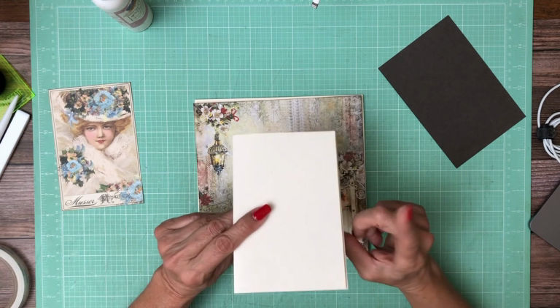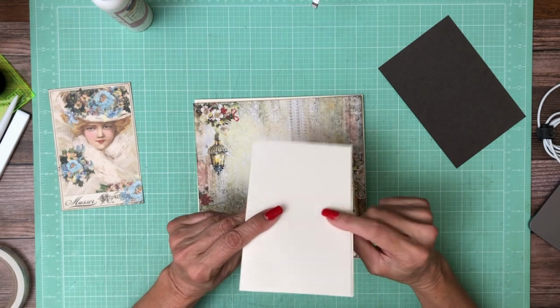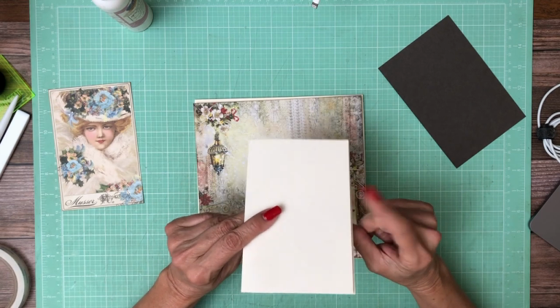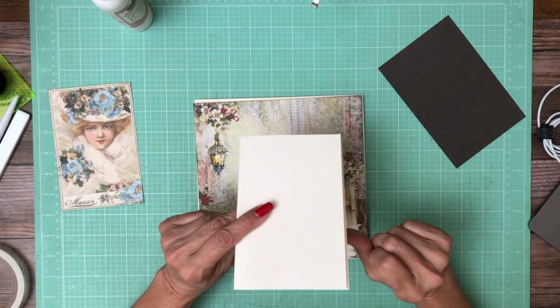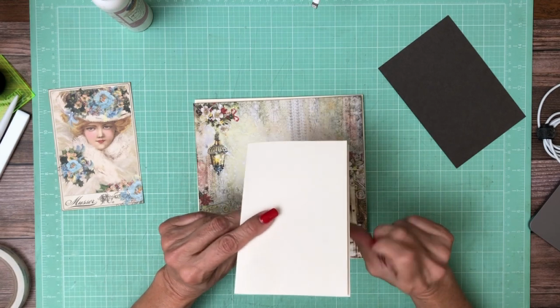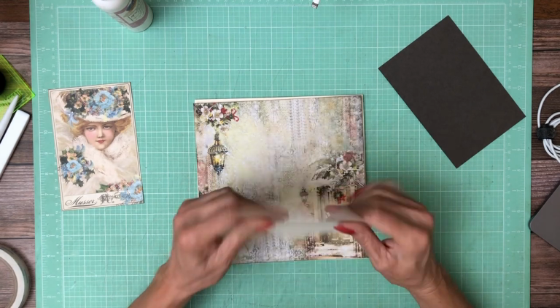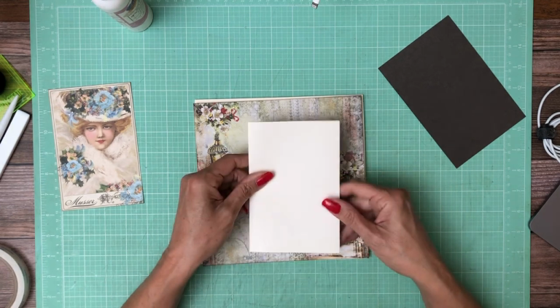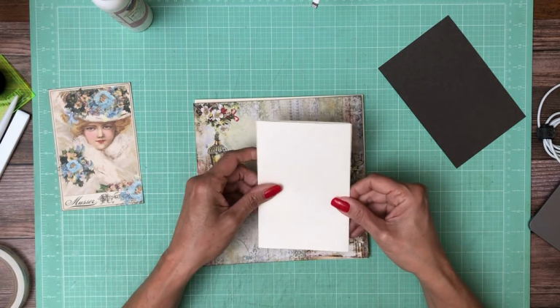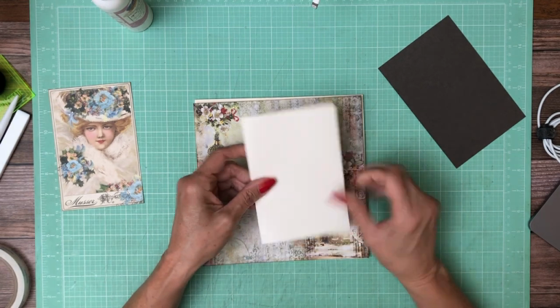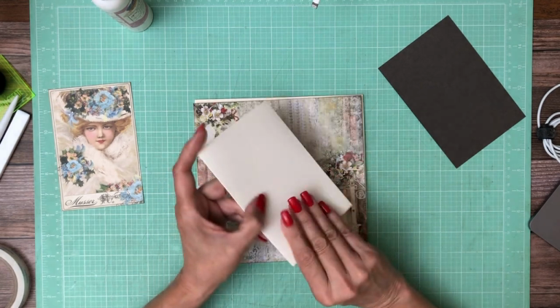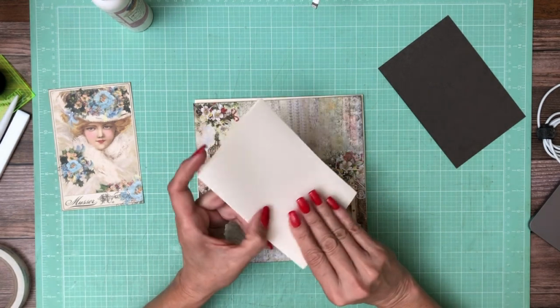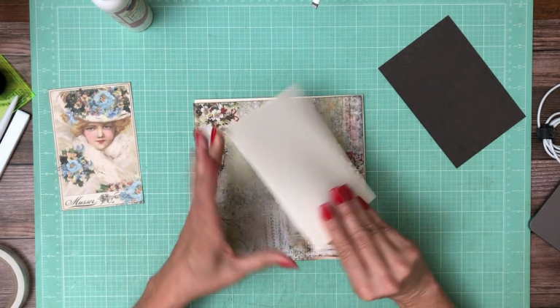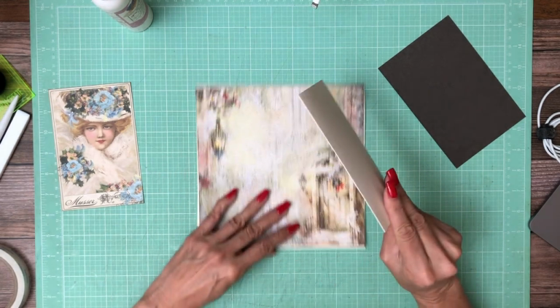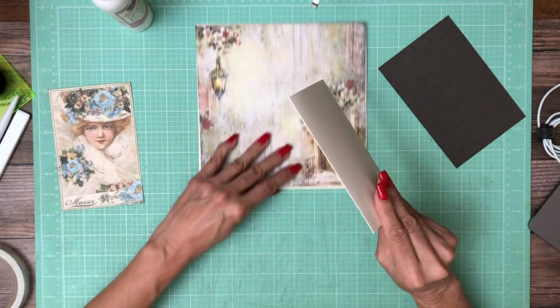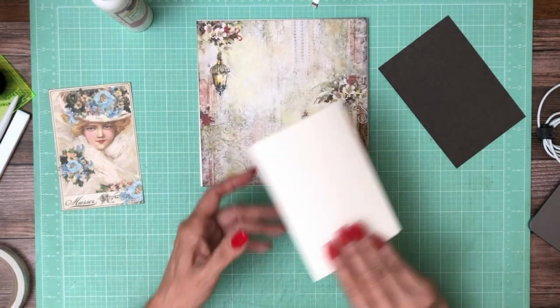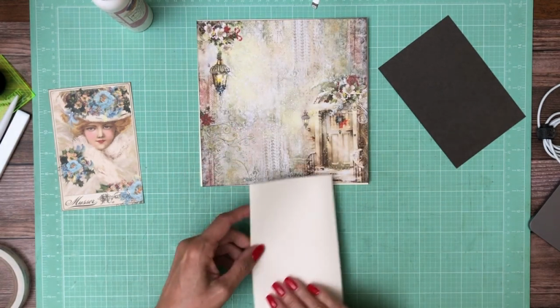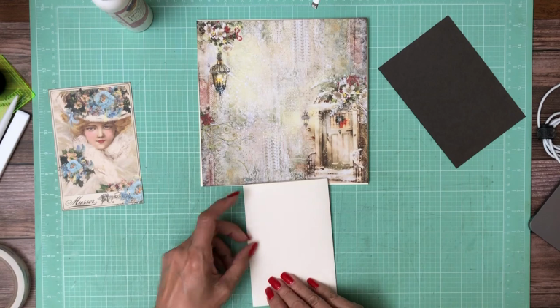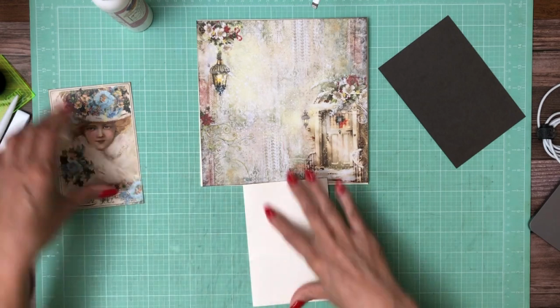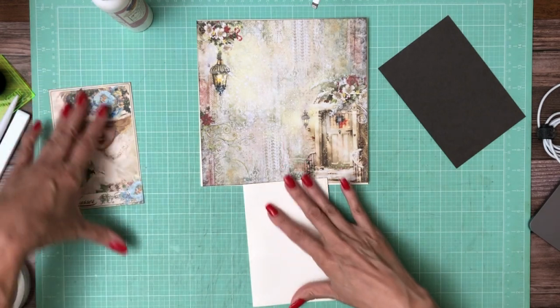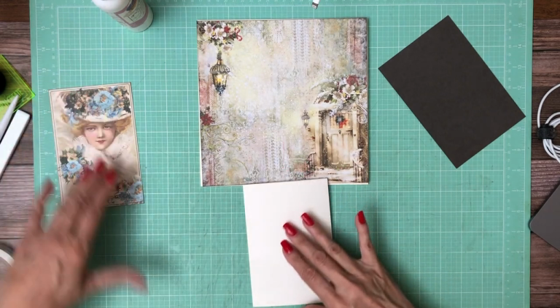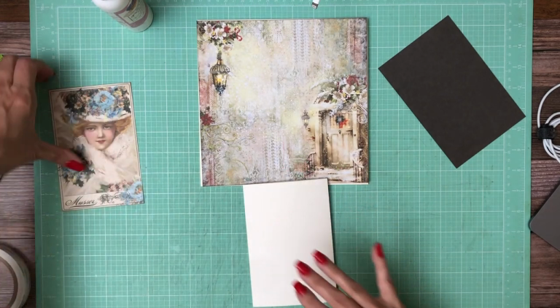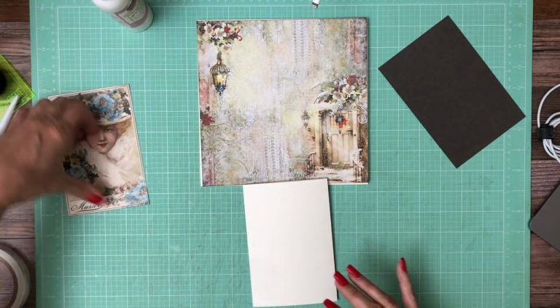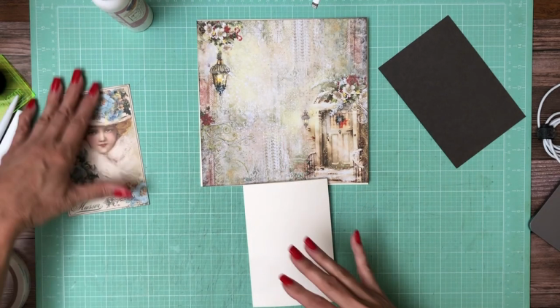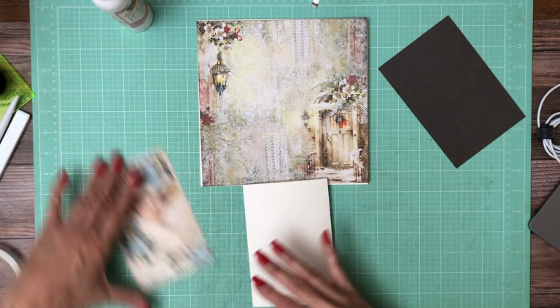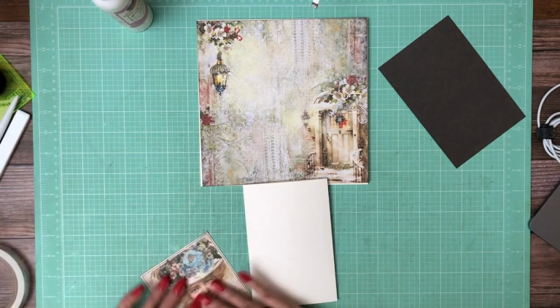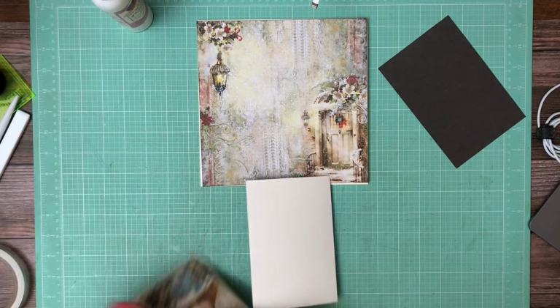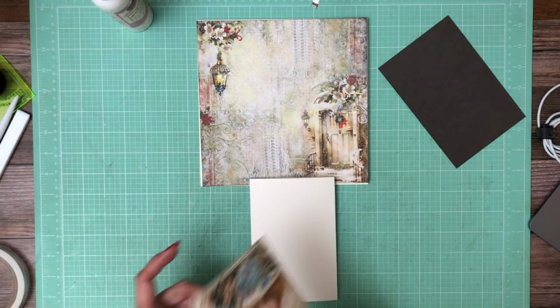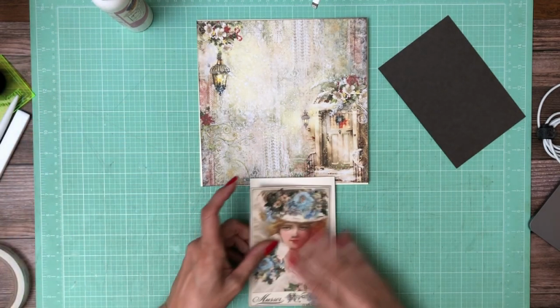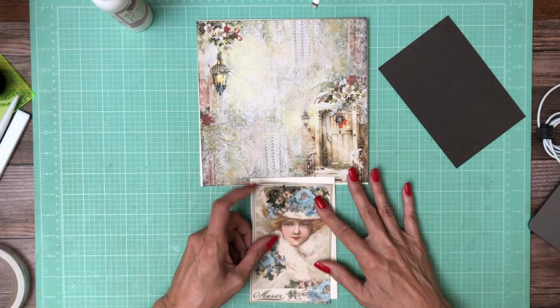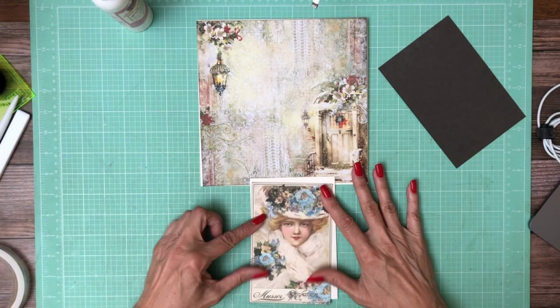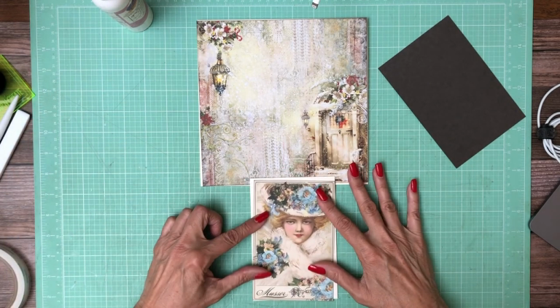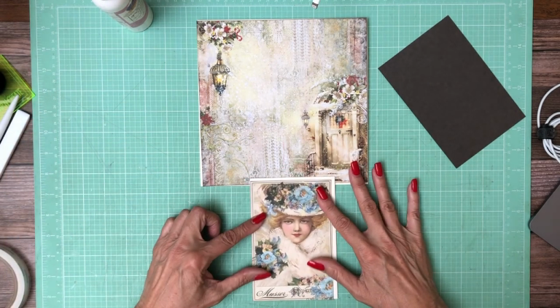That's going to become the bottom, and this is the top, so I'm going to go ahead and add this element.